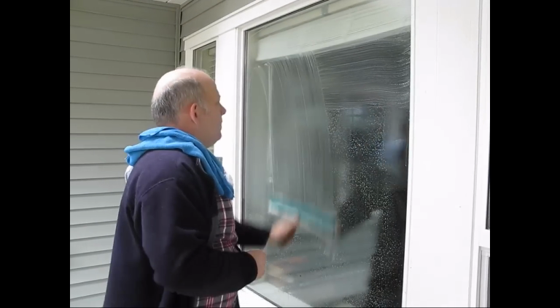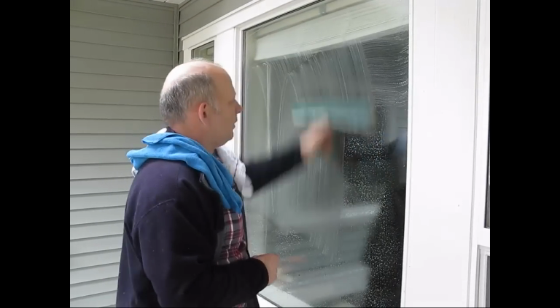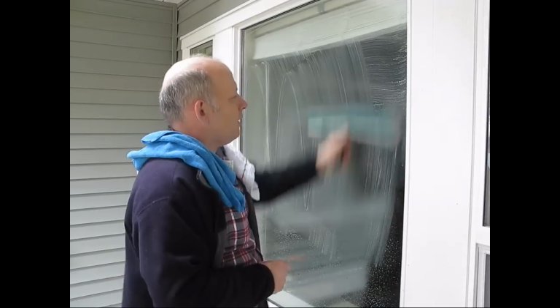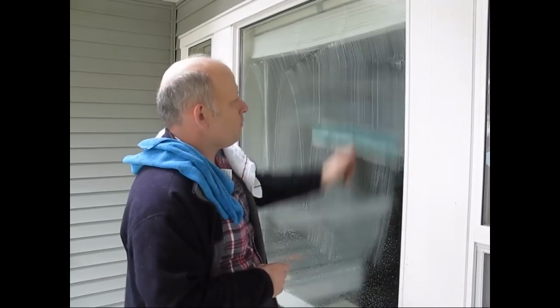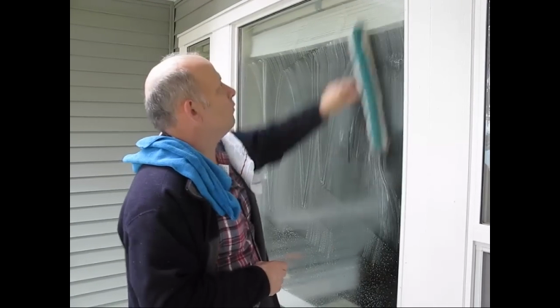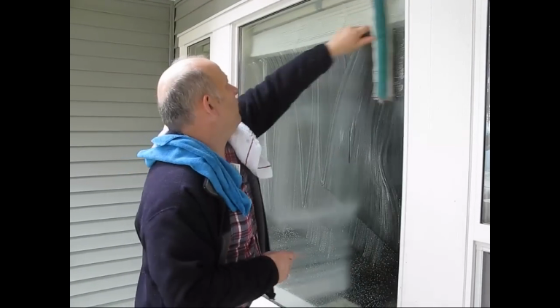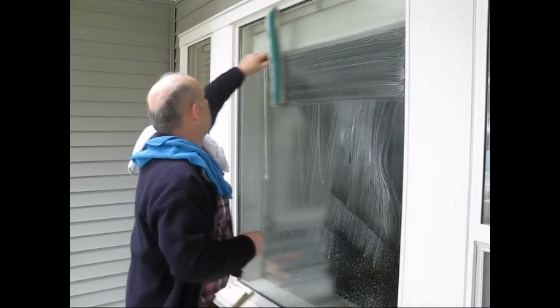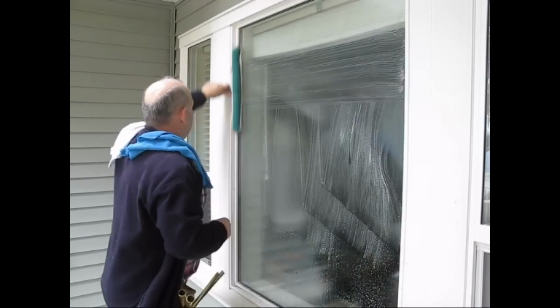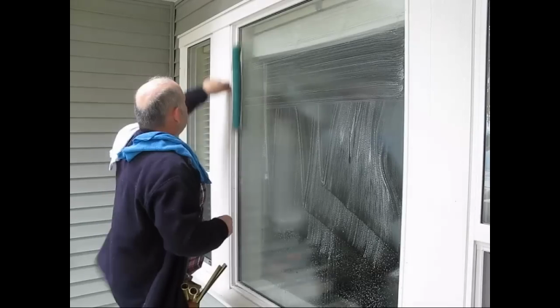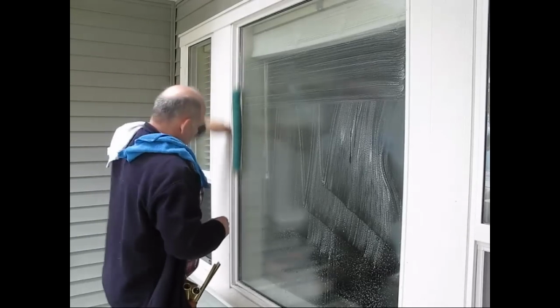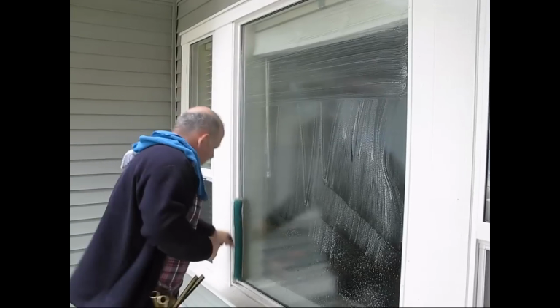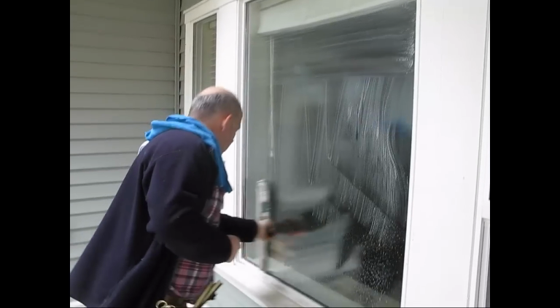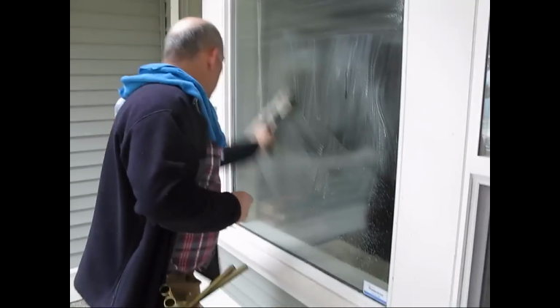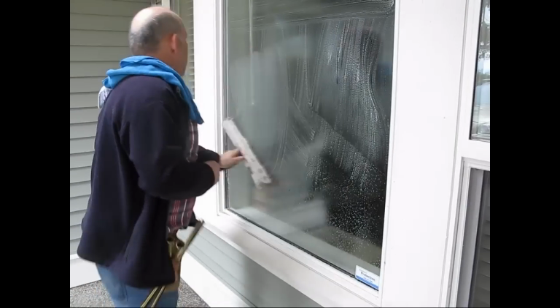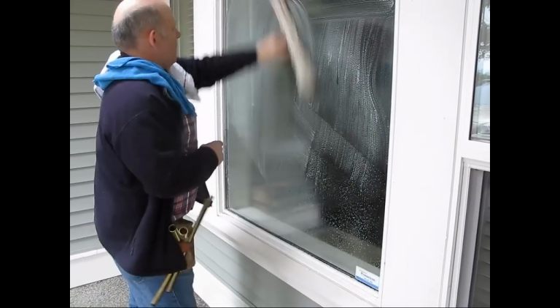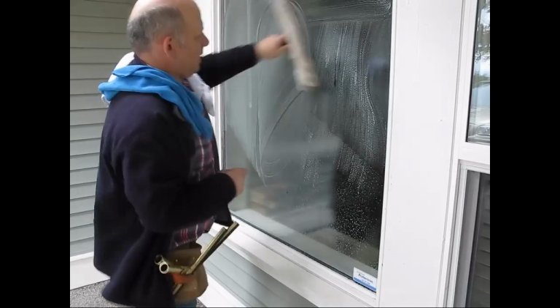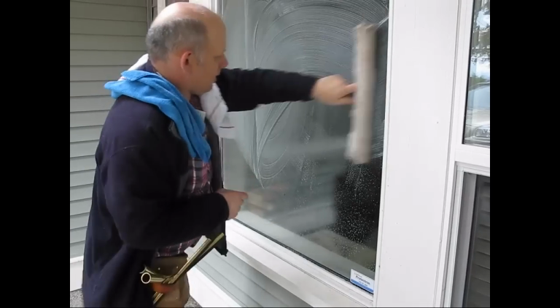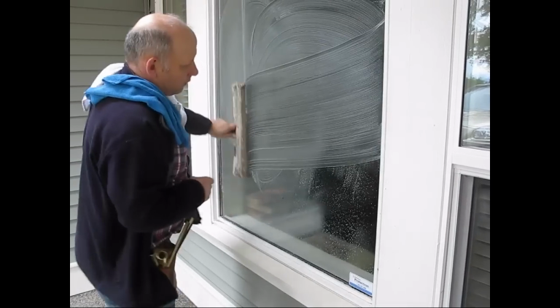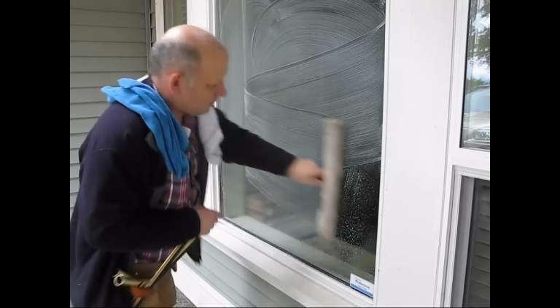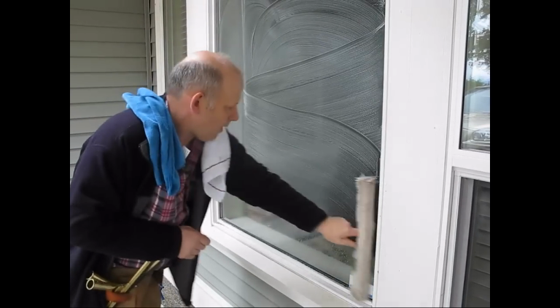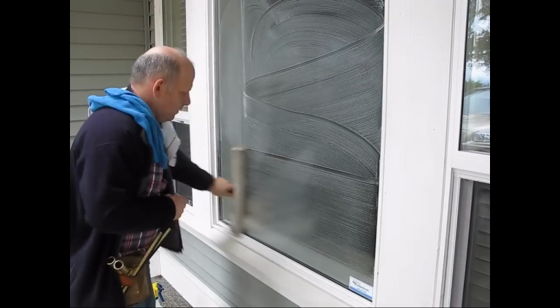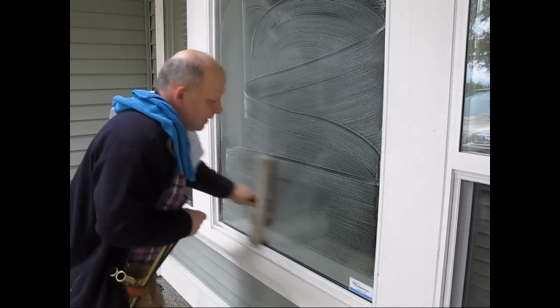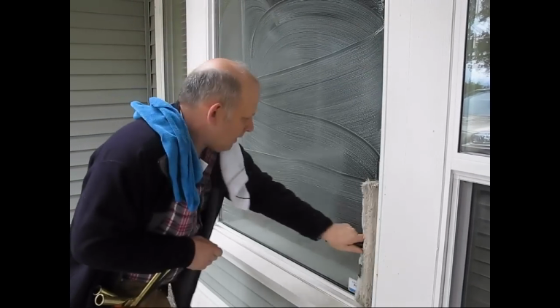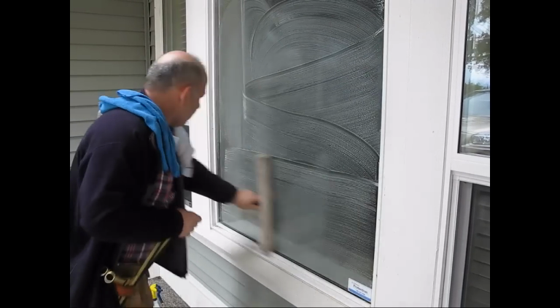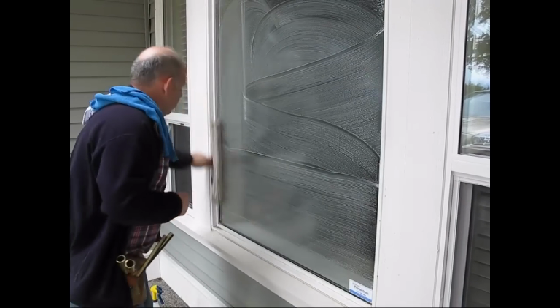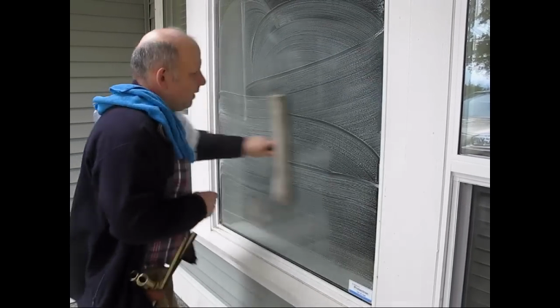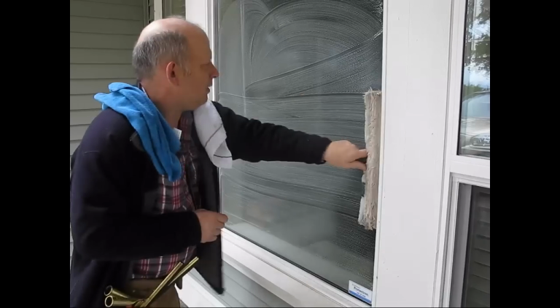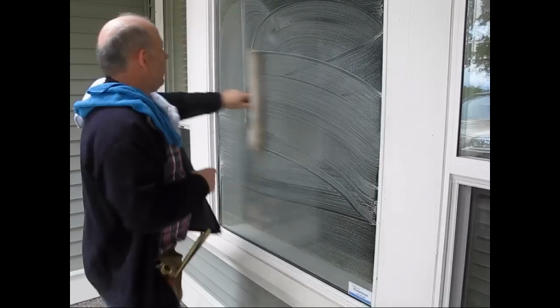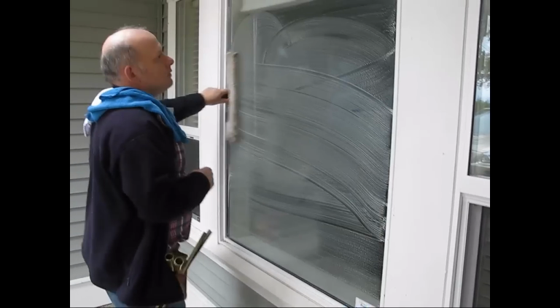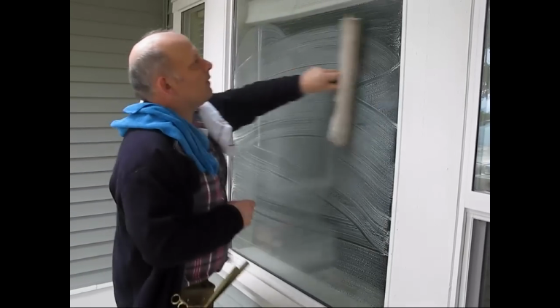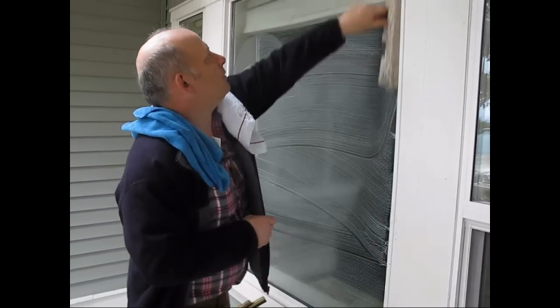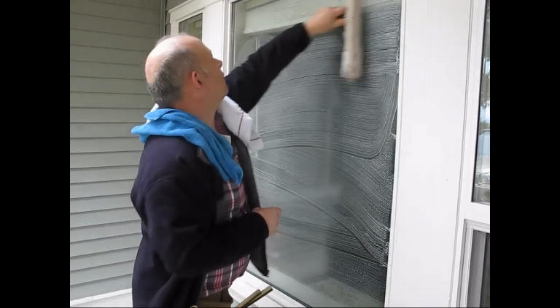You want to give it a nice firm pressure all over, get into the corners, and get a good soap up, and let that soak into the window. That'll loosen up anything which is encrusted.